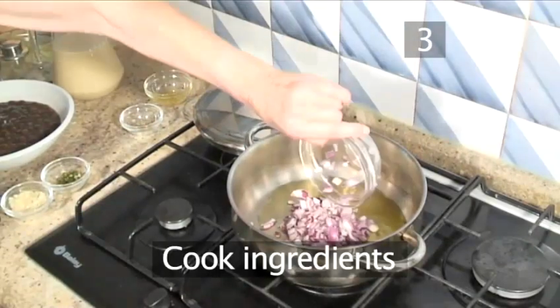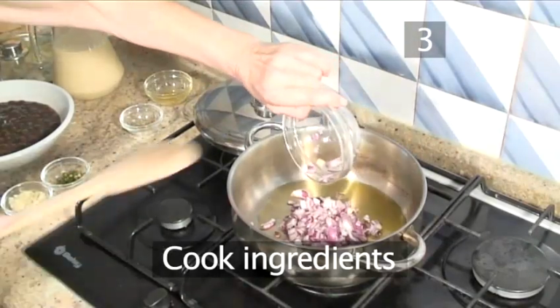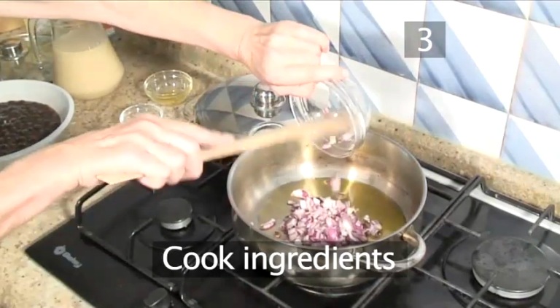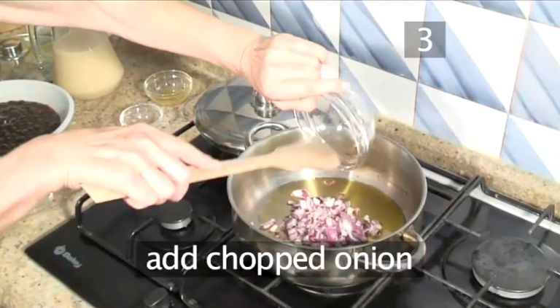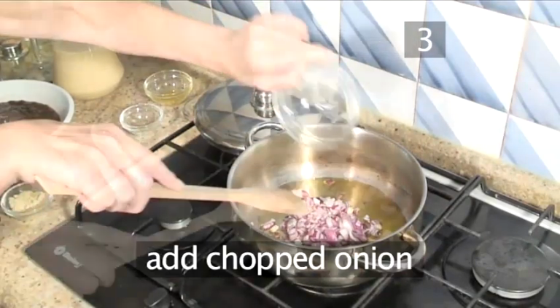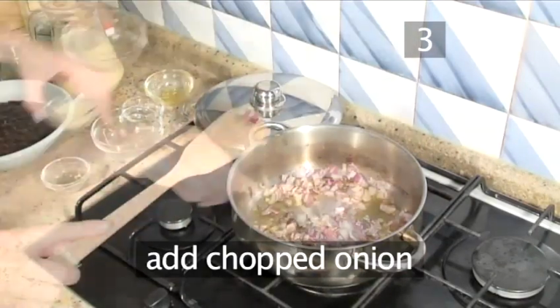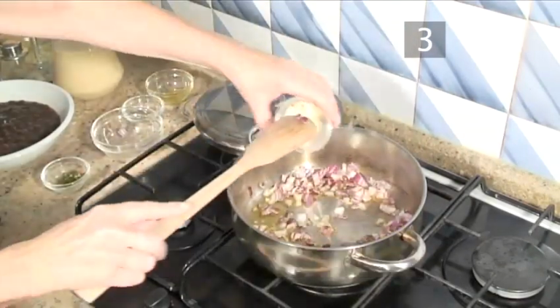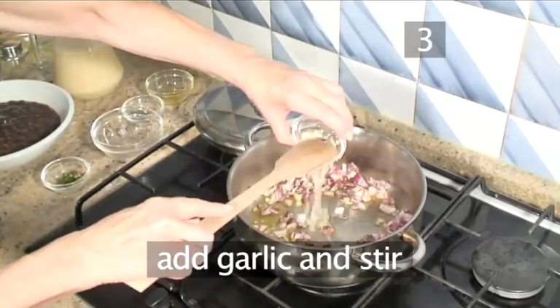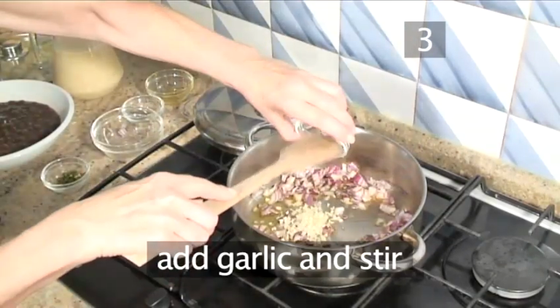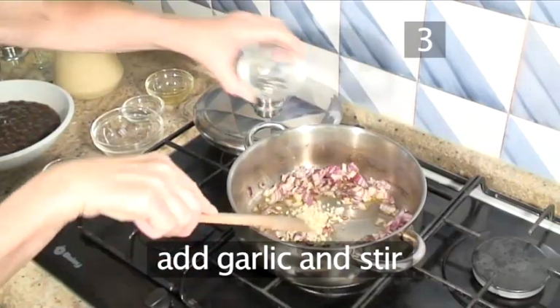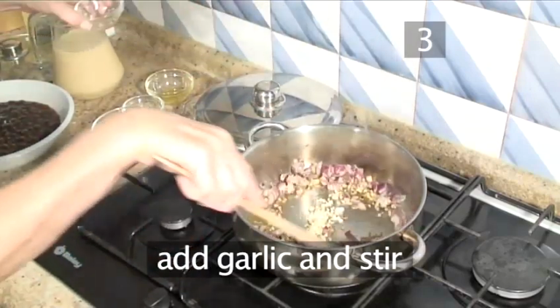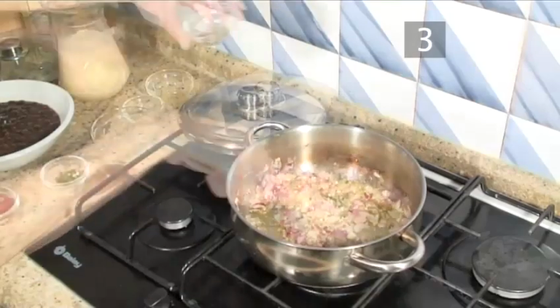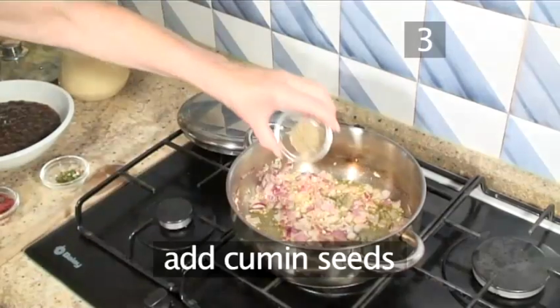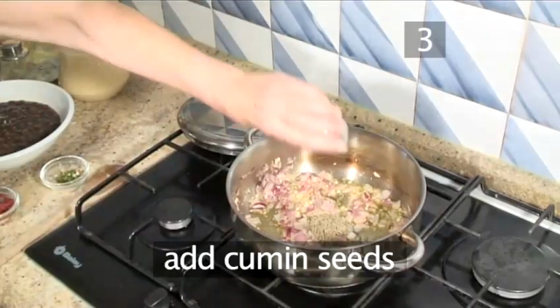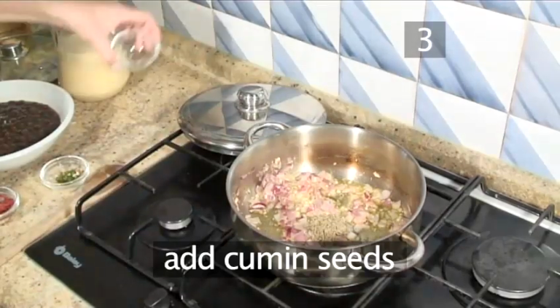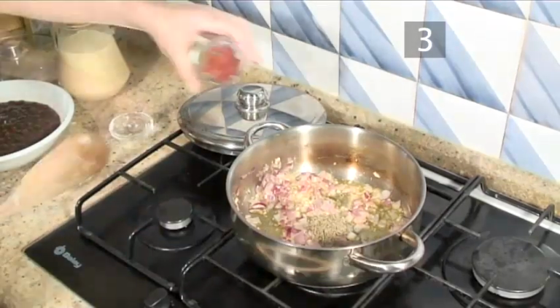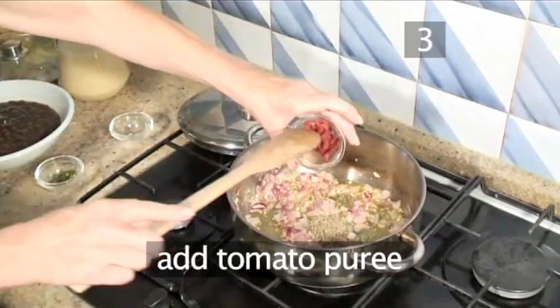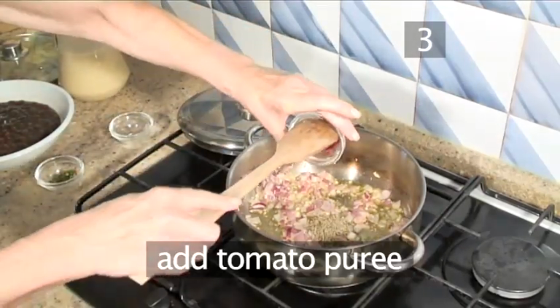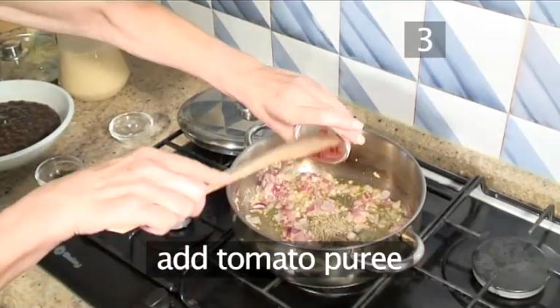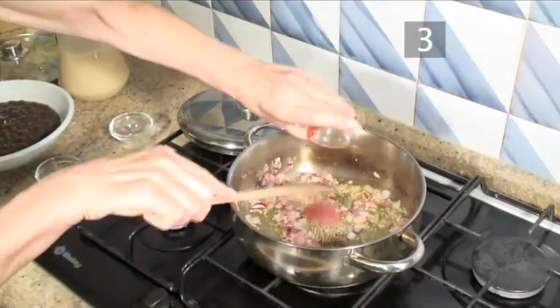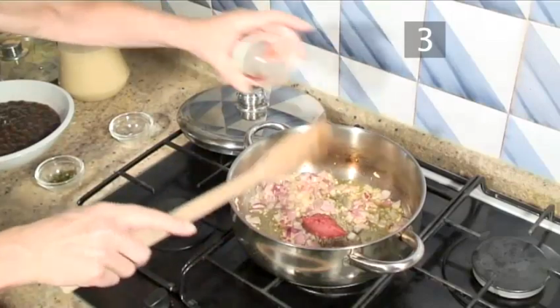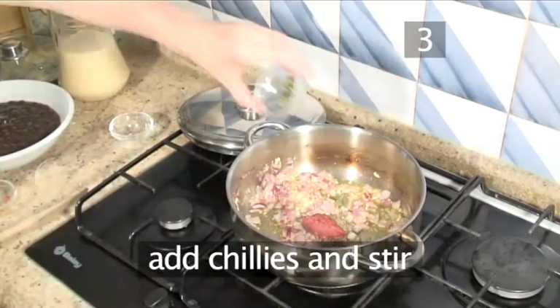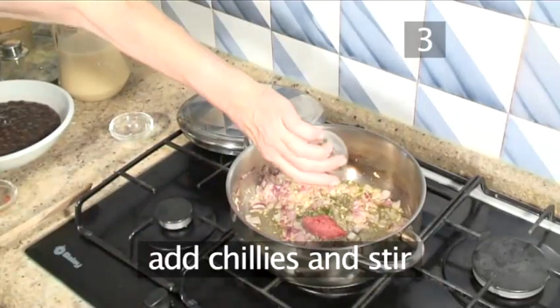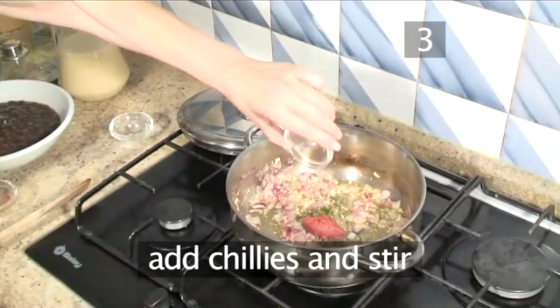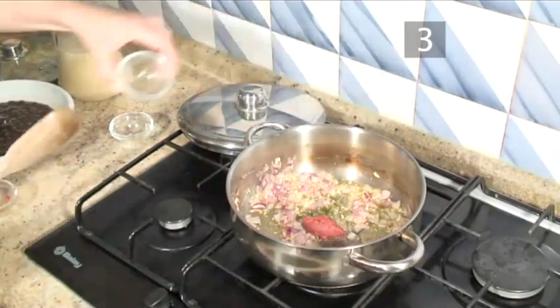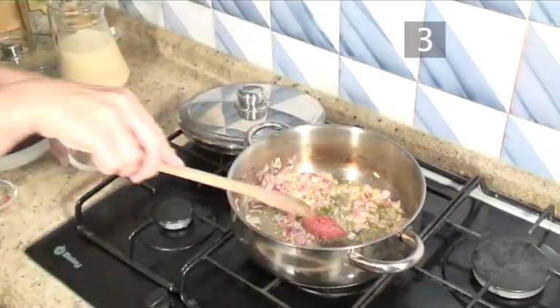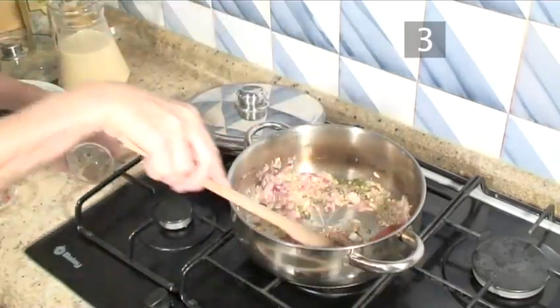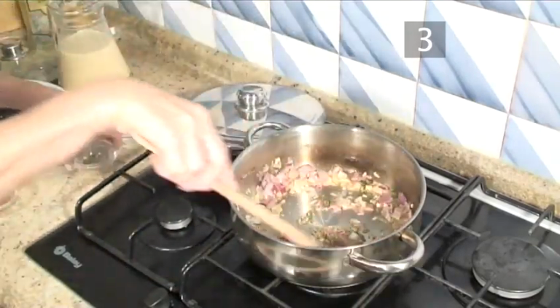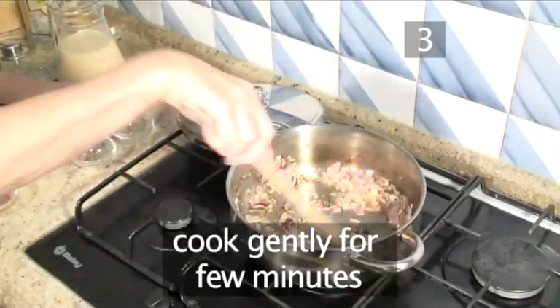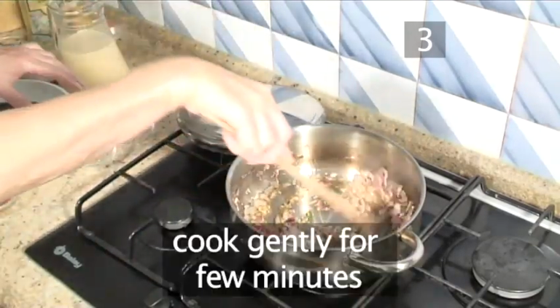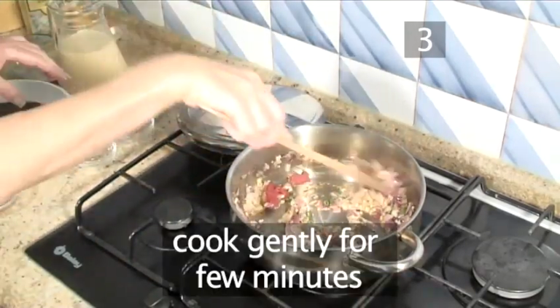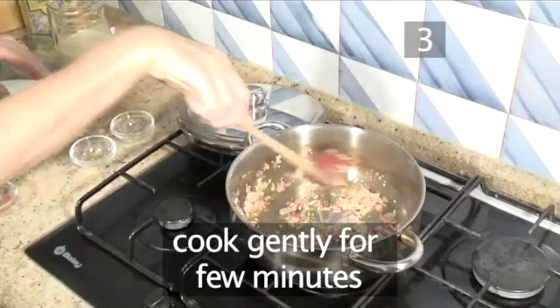Step 3: cook the ingredients. Introduce the chopped onion, add the garlic and stir, then add the cumin seeds, the tomato puree, the chillies. Stir well and allow to cook for a few minutes.